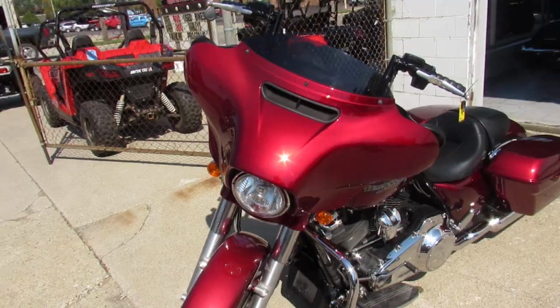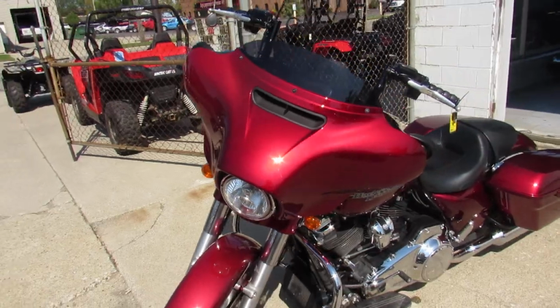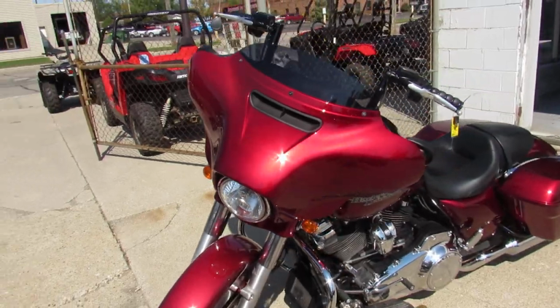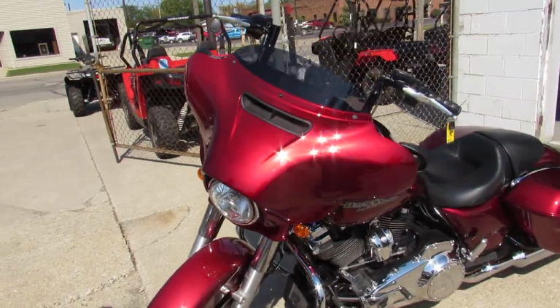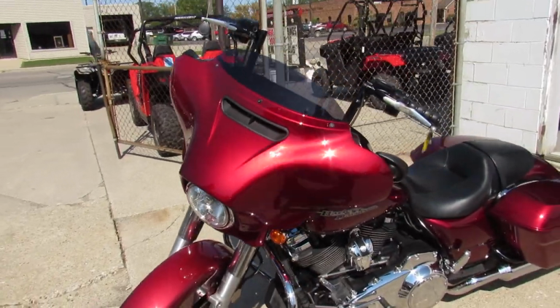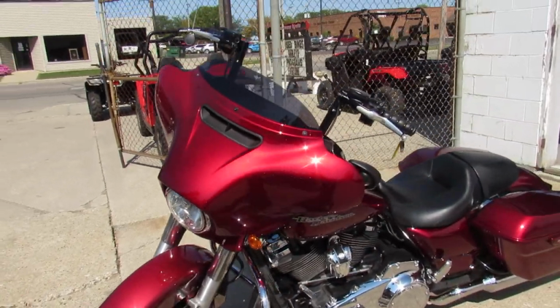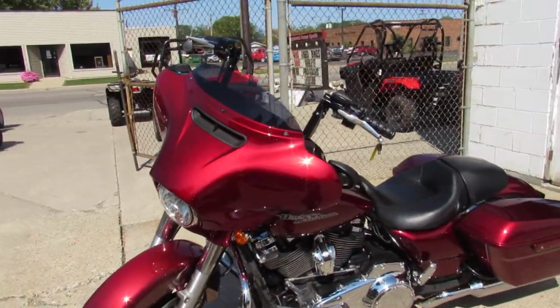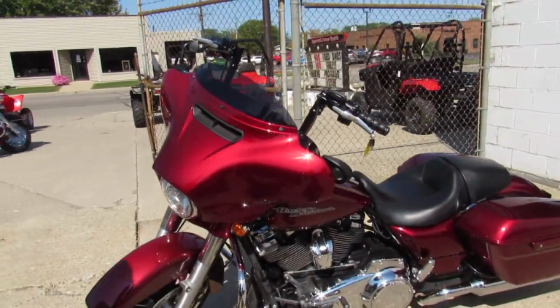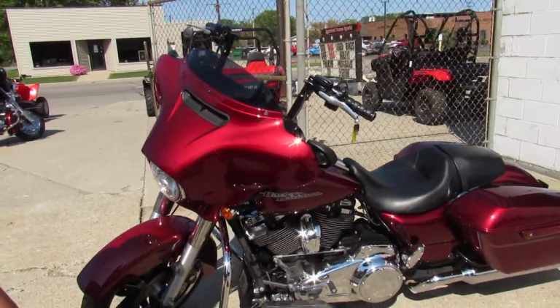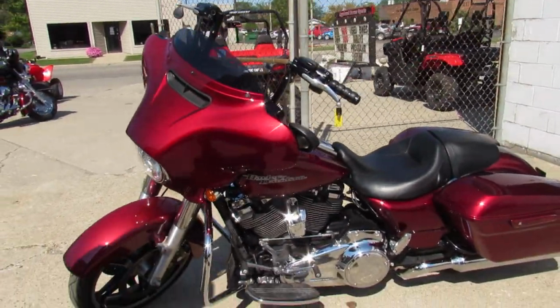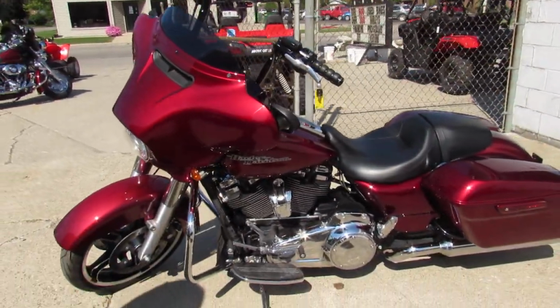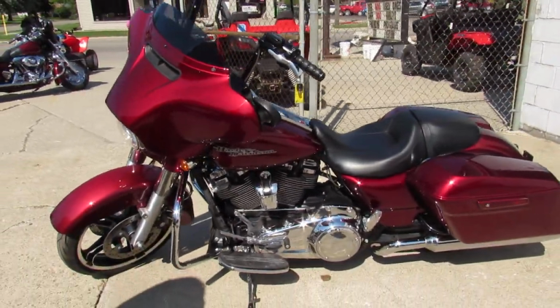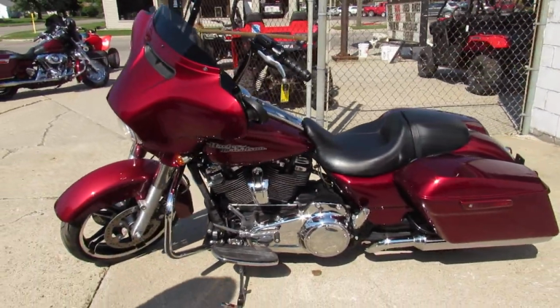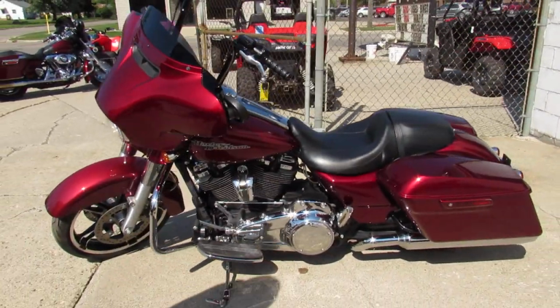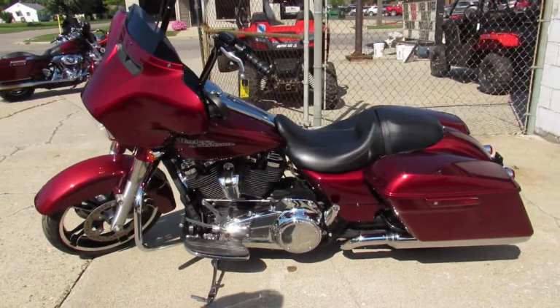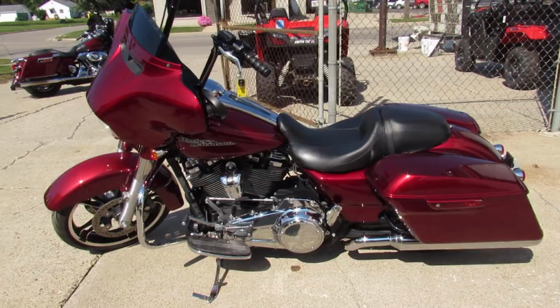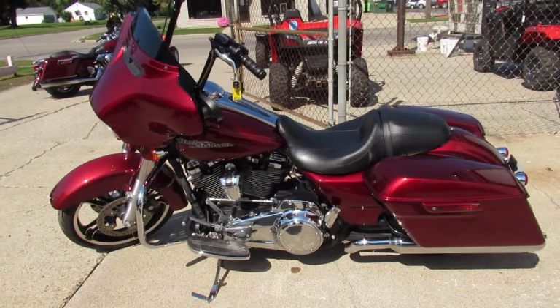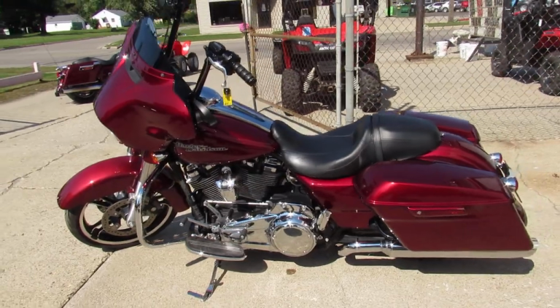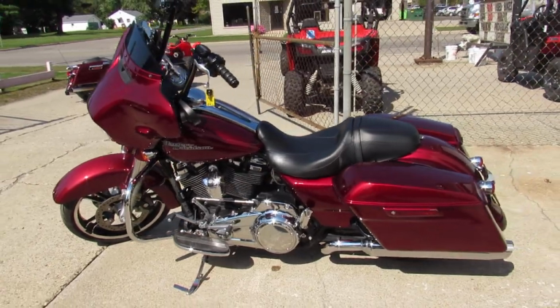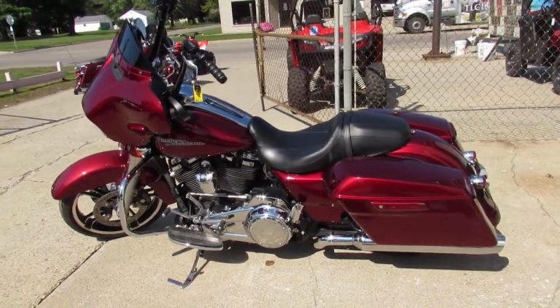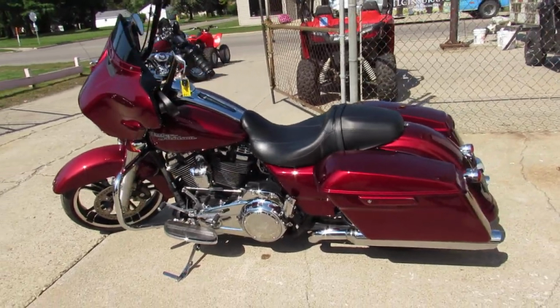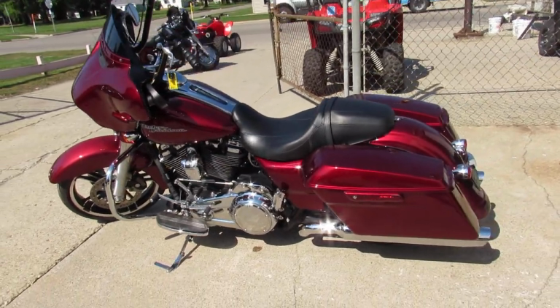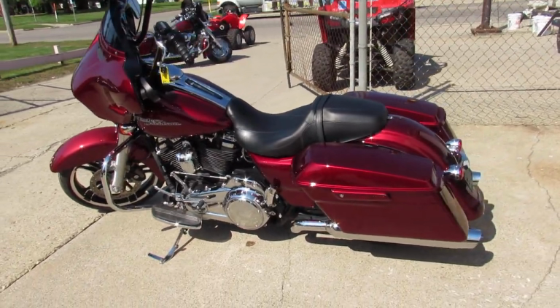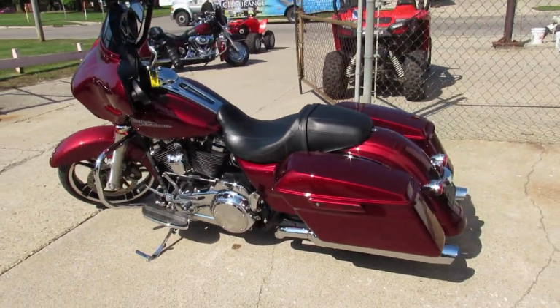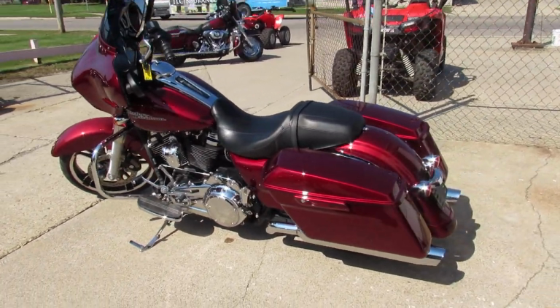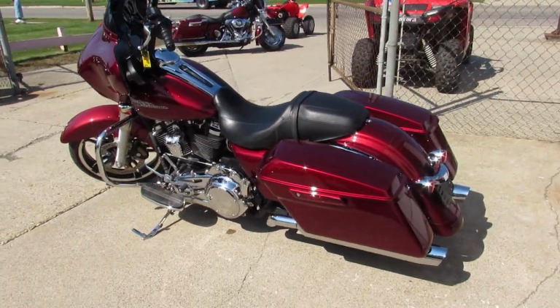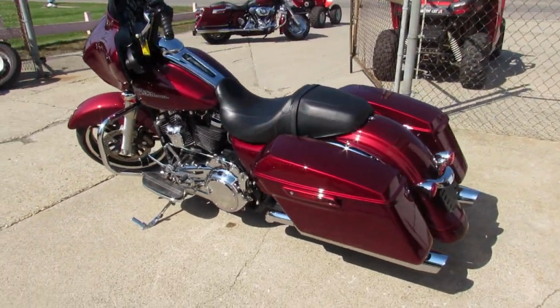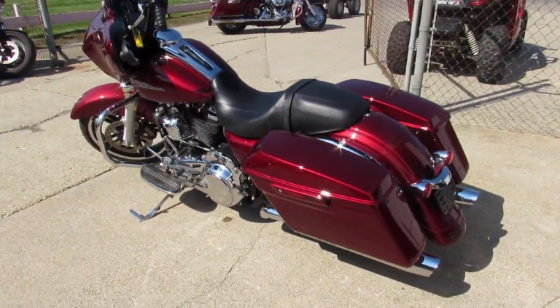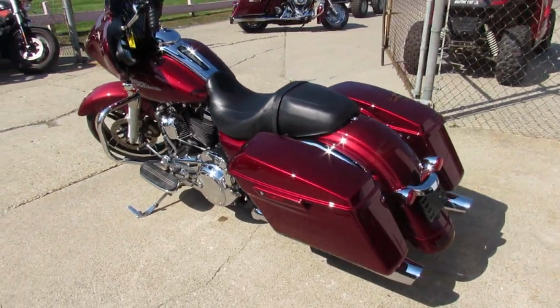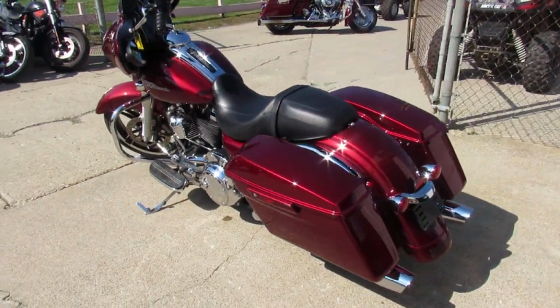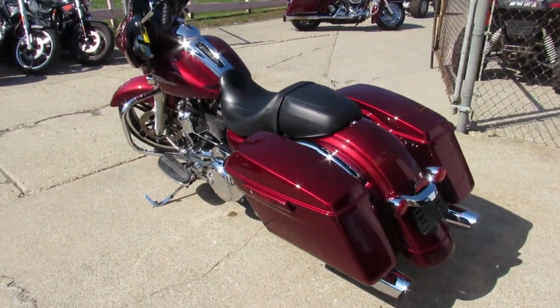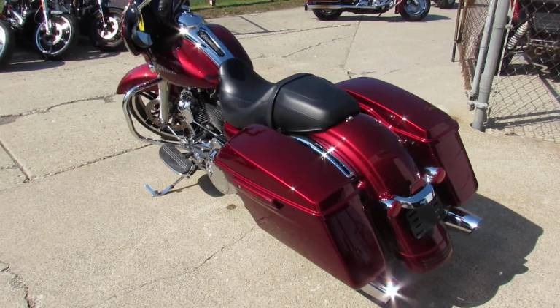This 2017 Street Glide is super sharp. It's got Velocity Red paint that shines like new. The oversized LED screen, Mini Apes, and more guys. You're not going to want to miss this one.